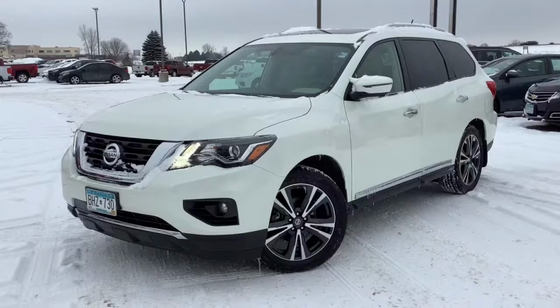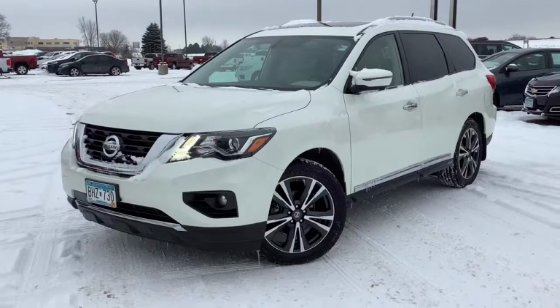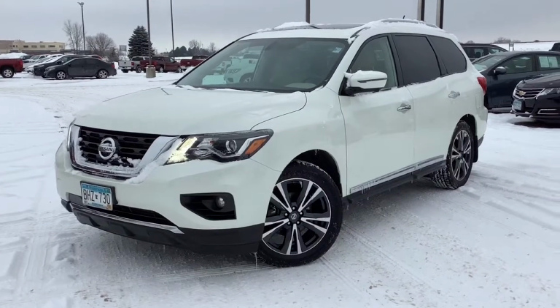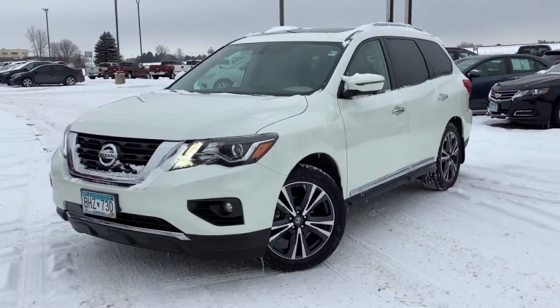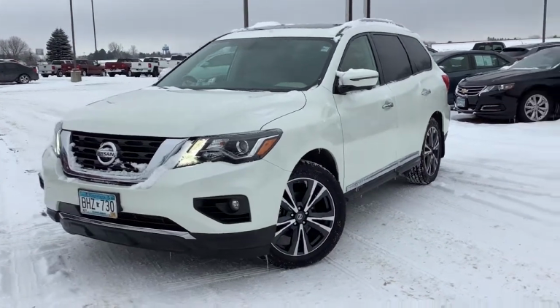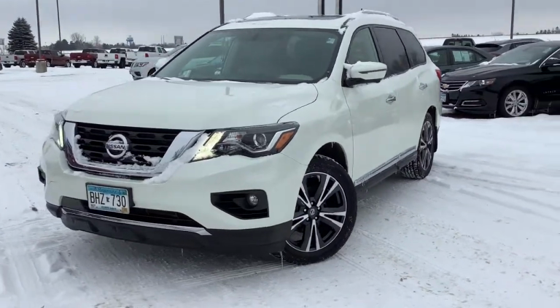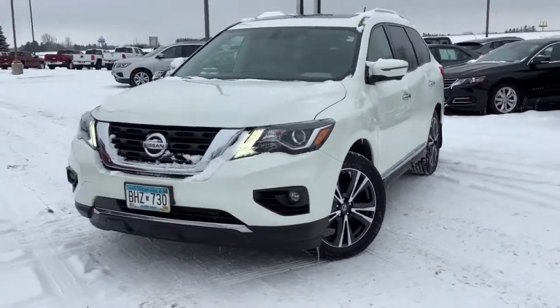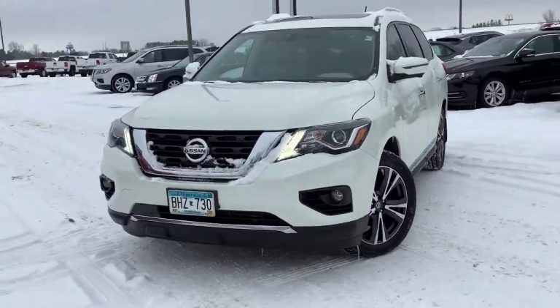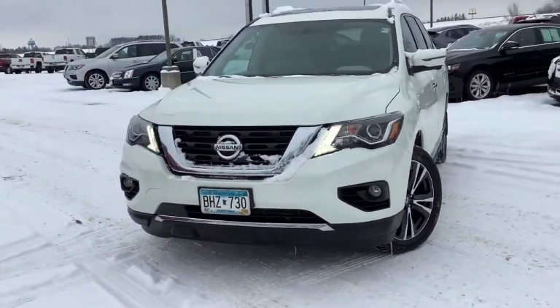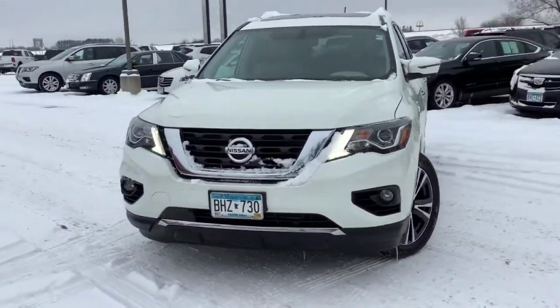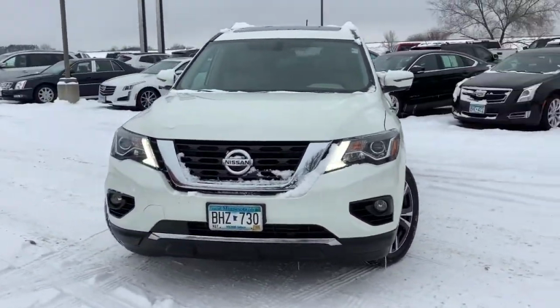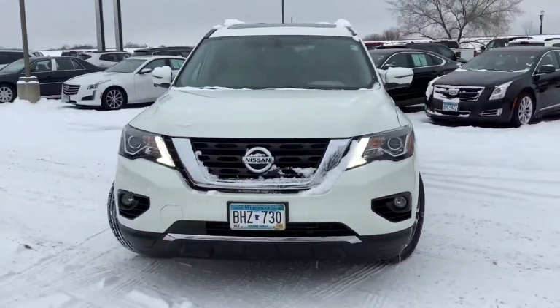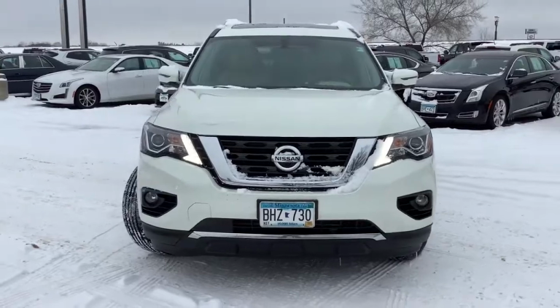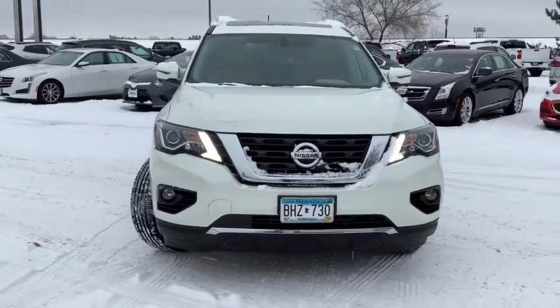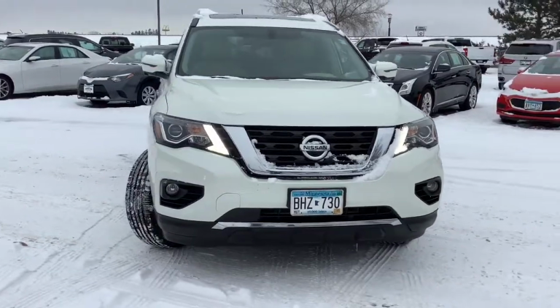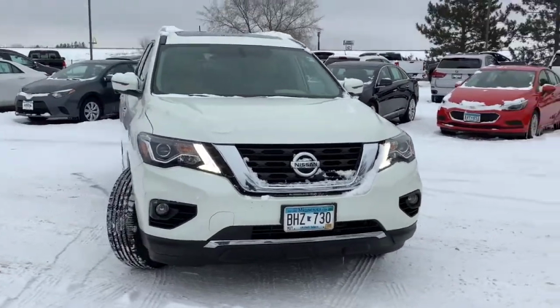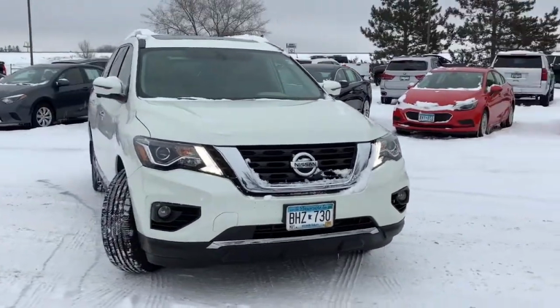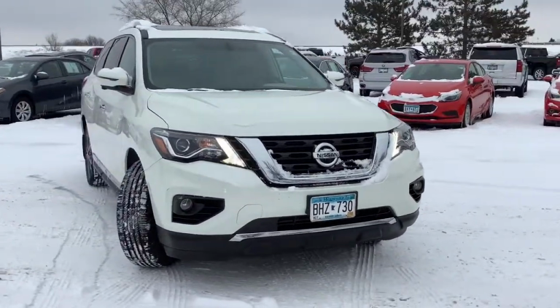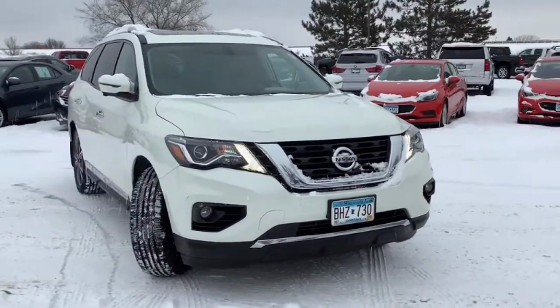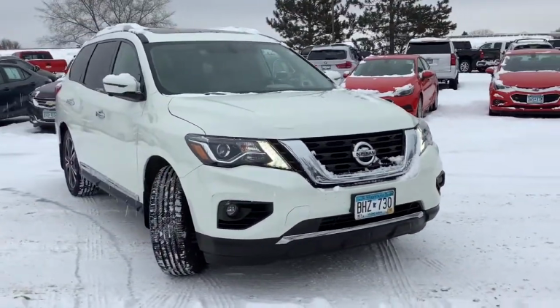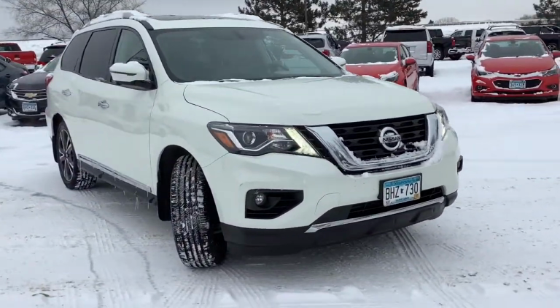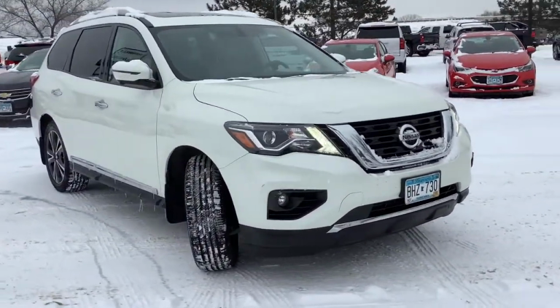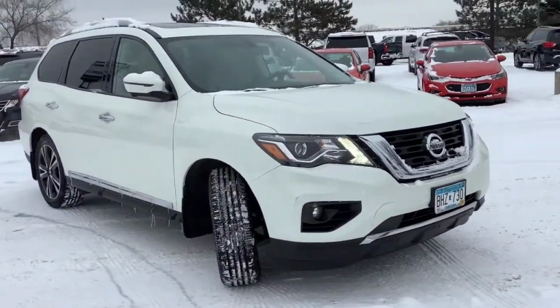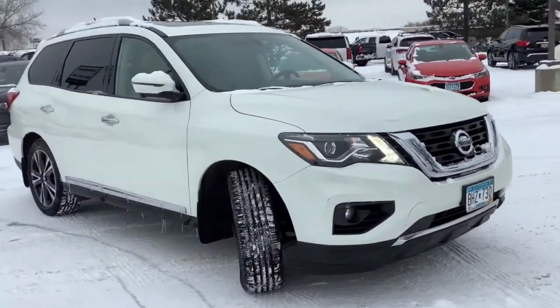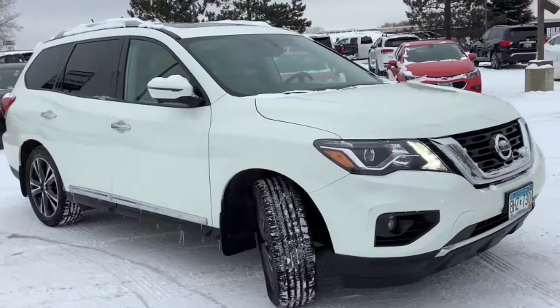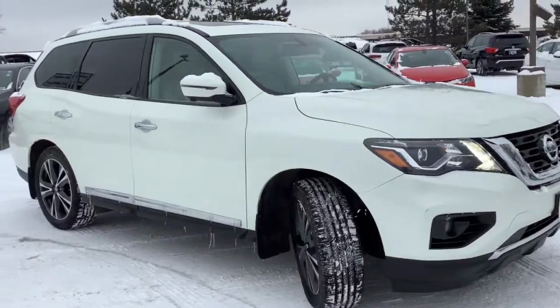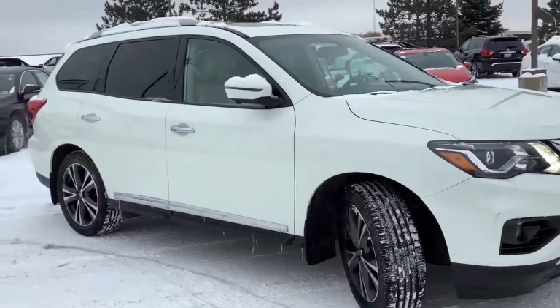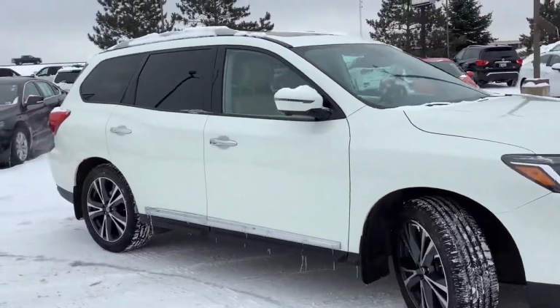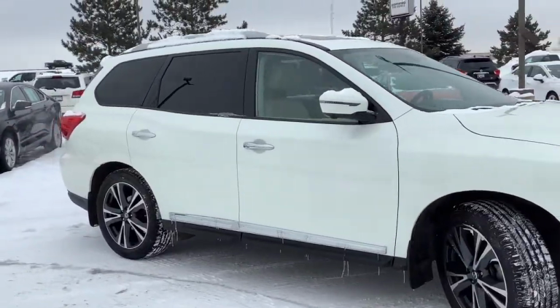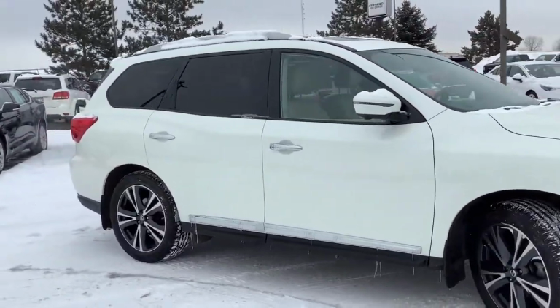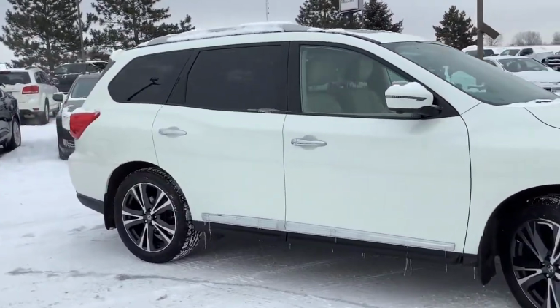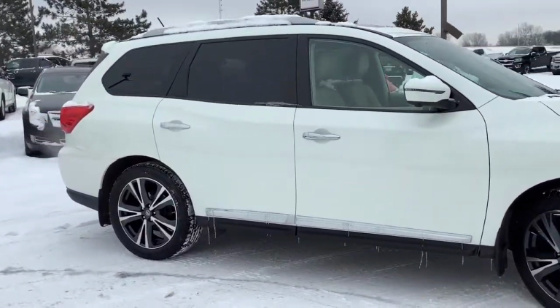You're gonna love the 2018 Nissan Pathfinder. With less than 60,000 miles on the odometer, this vehicle provides excellent value. Picture yourself at the wheel of this comfortable and capable Pathfinder.